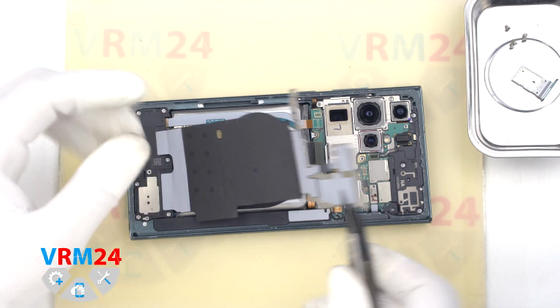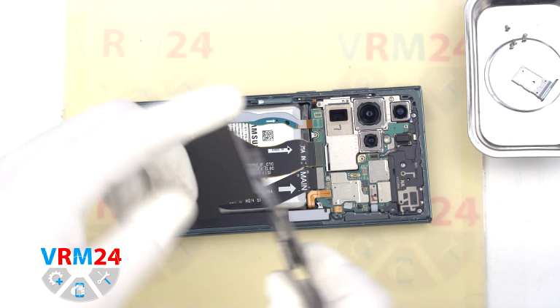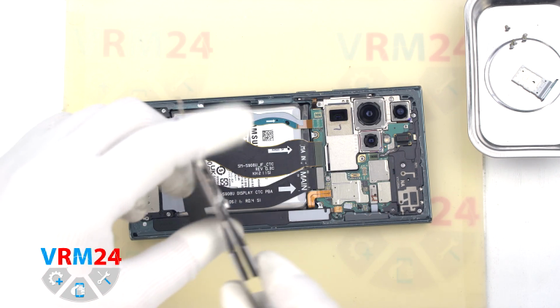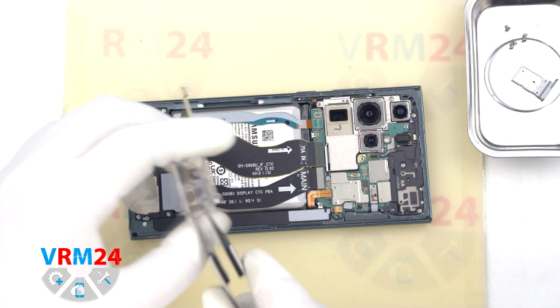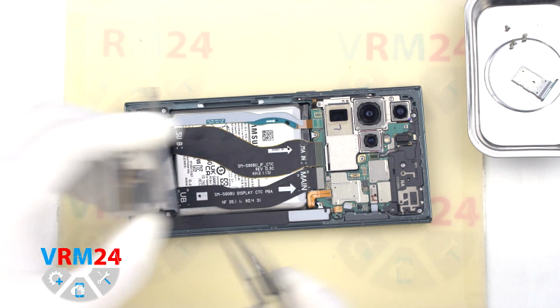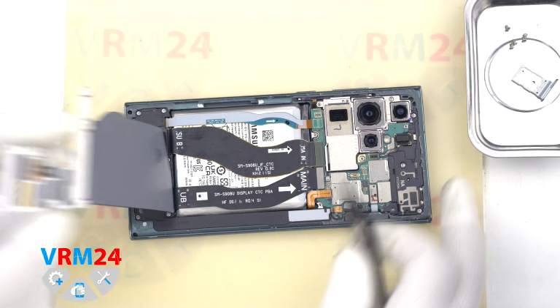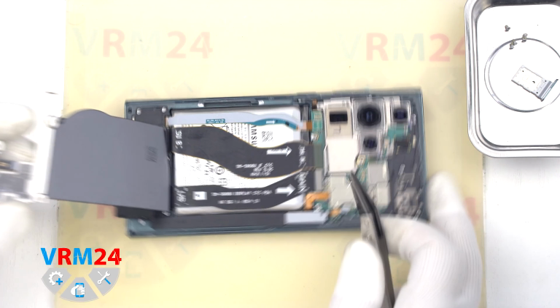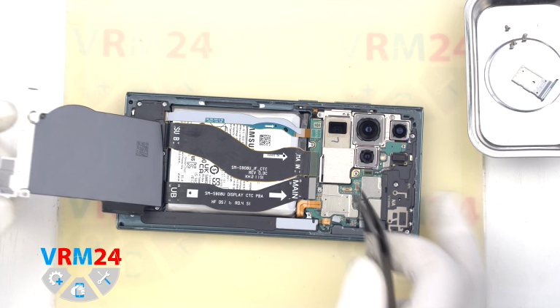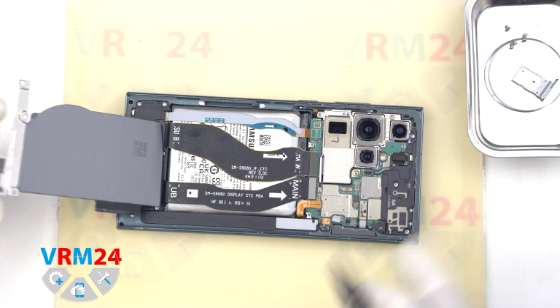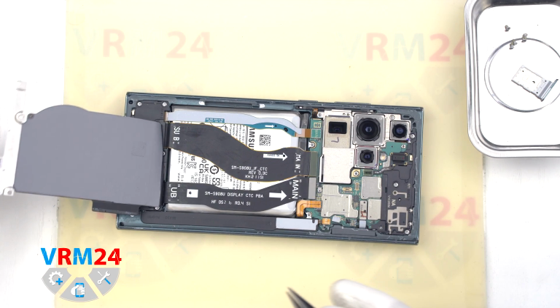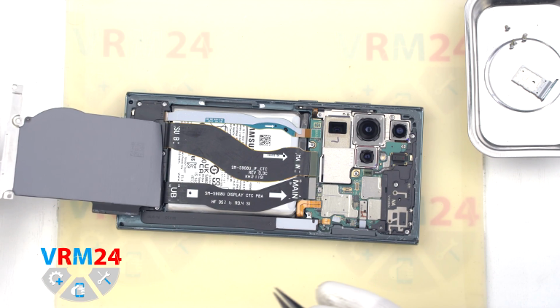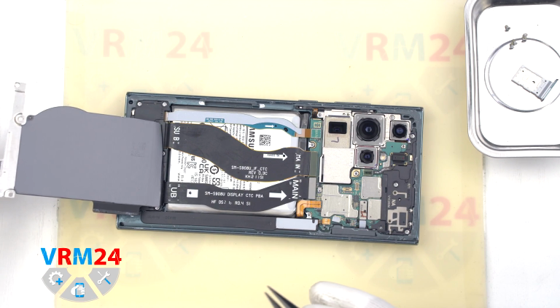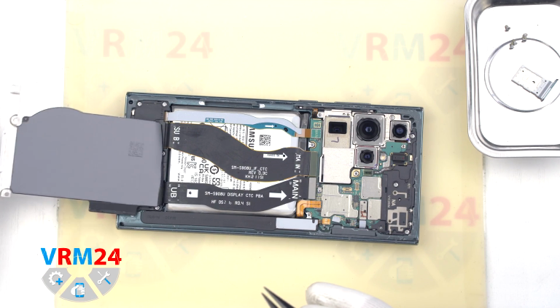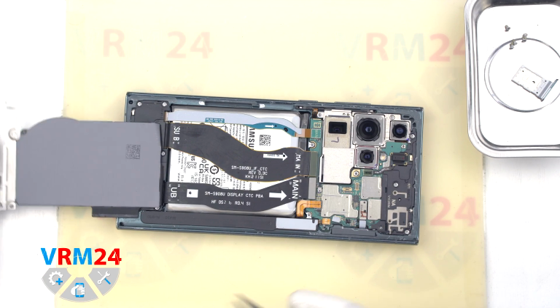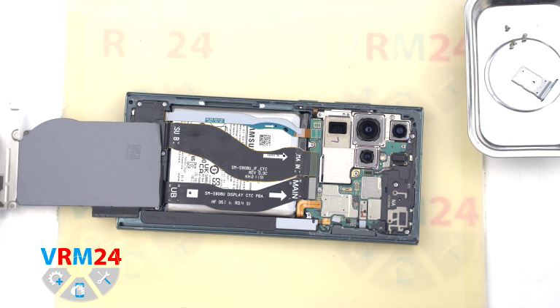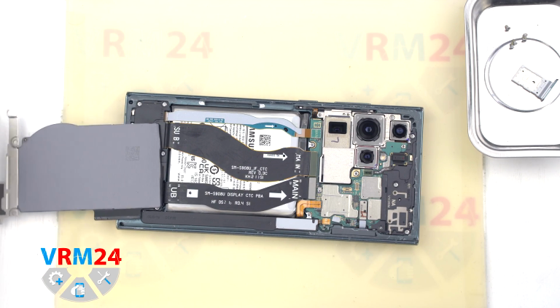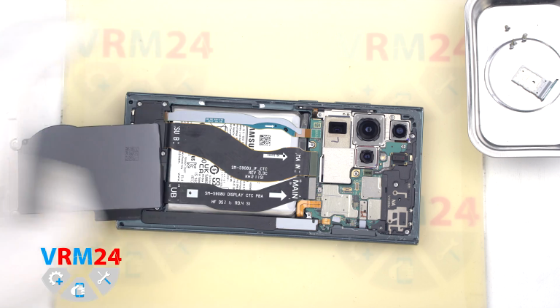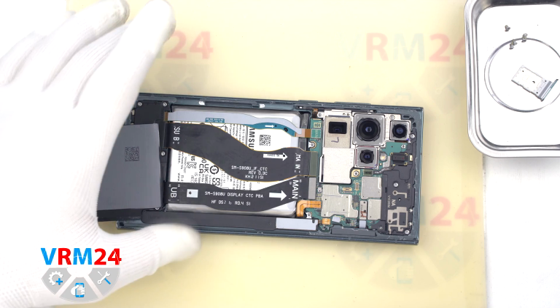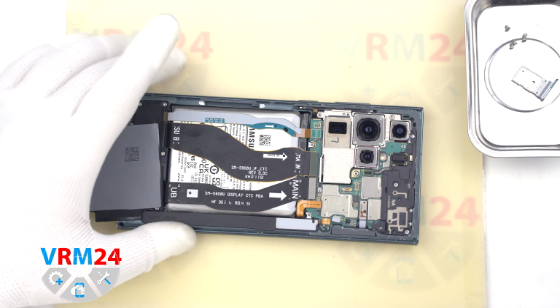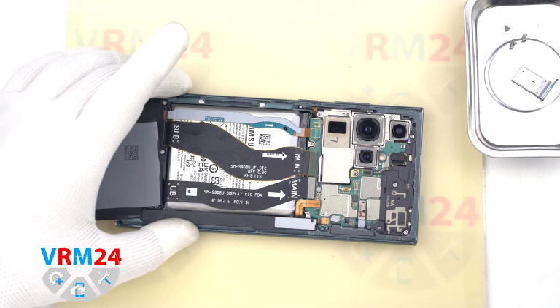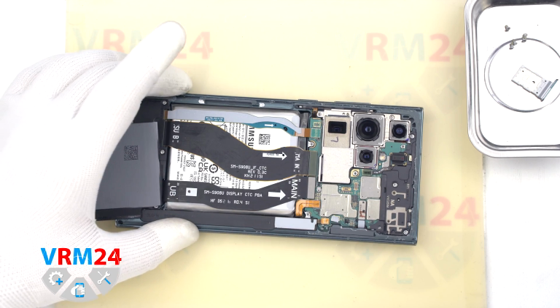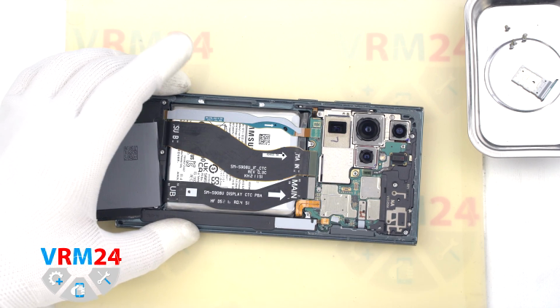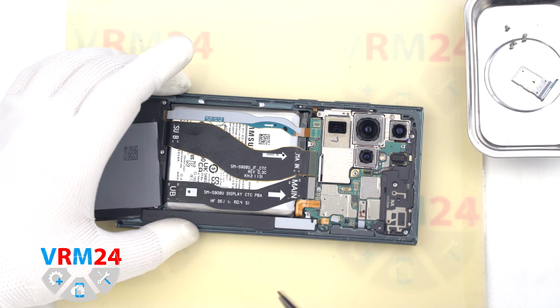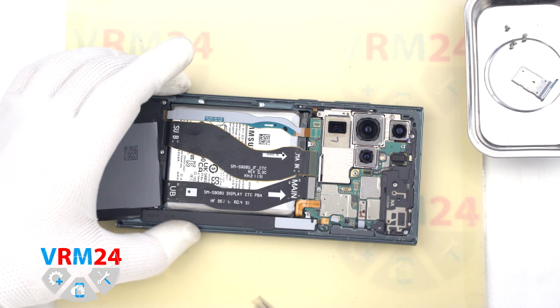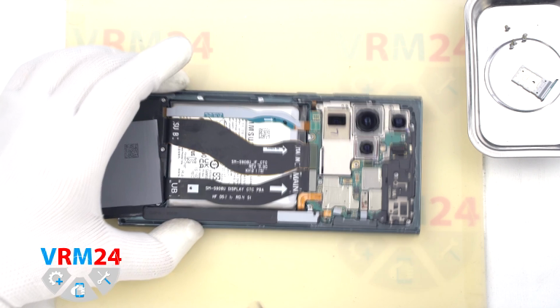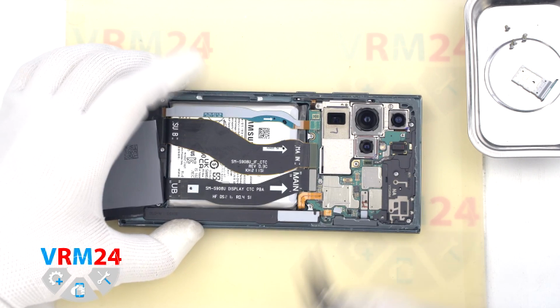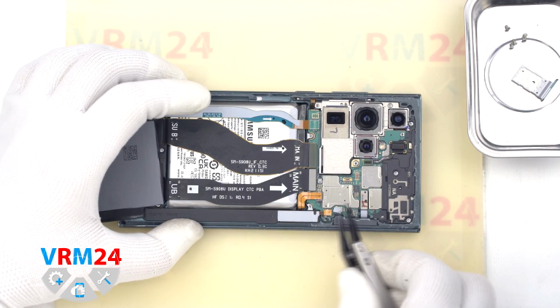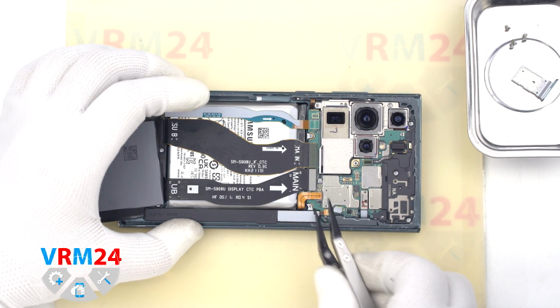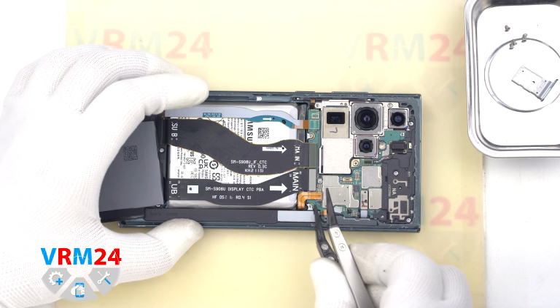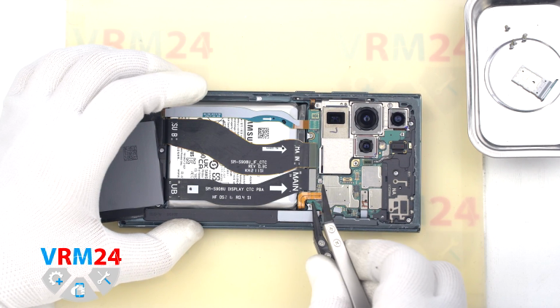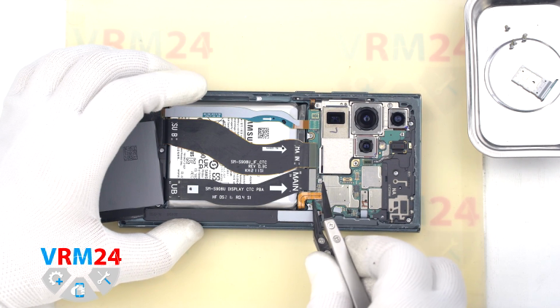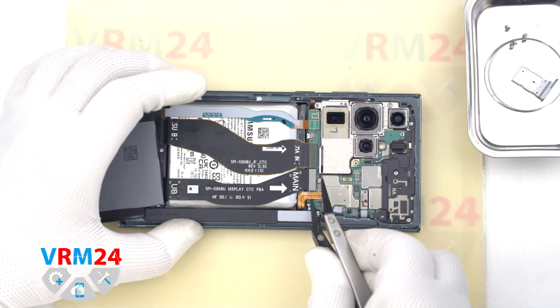We bend the wireless charging aside and use a non-metal tool to hook the edge of the connector and disconnect the battery connector.